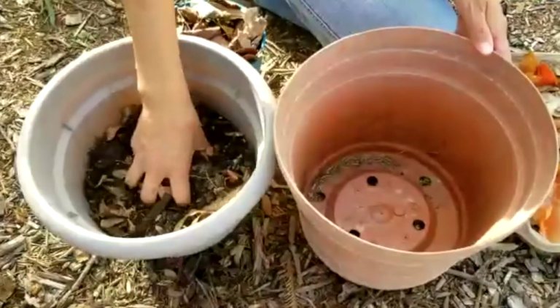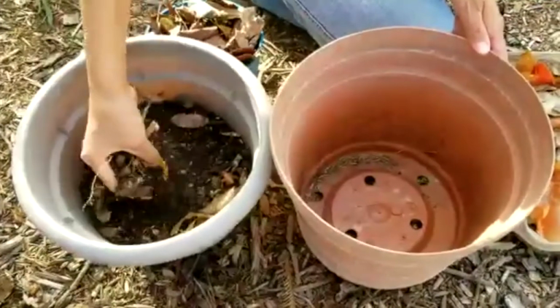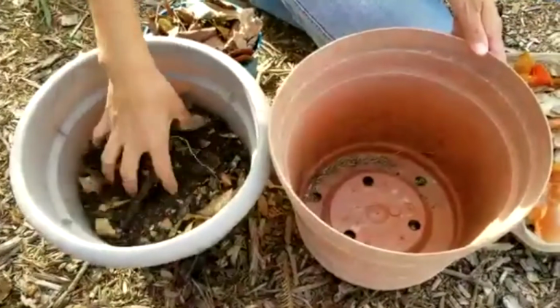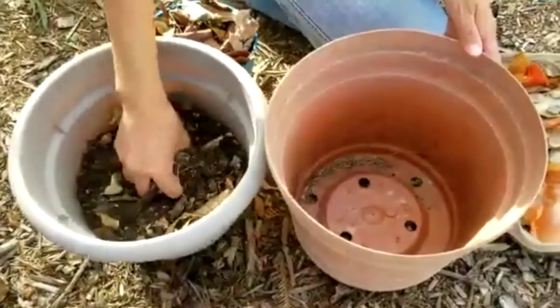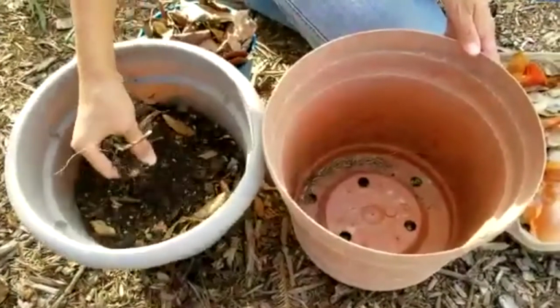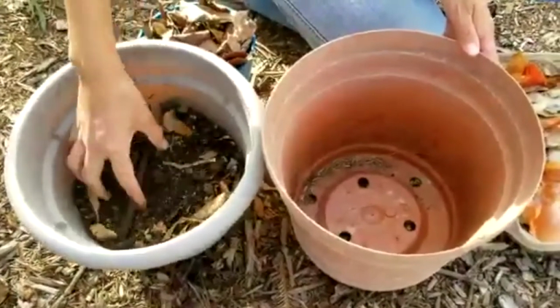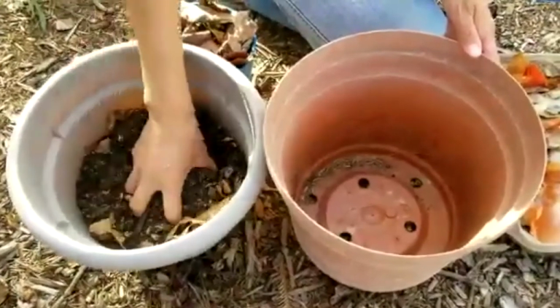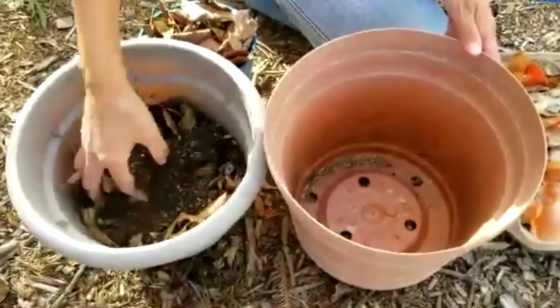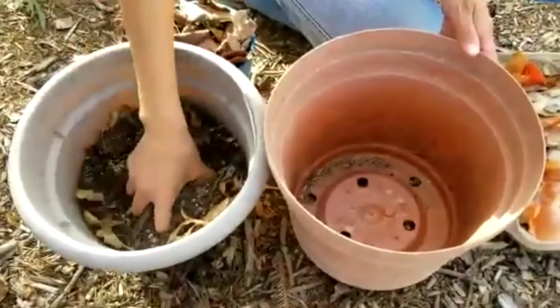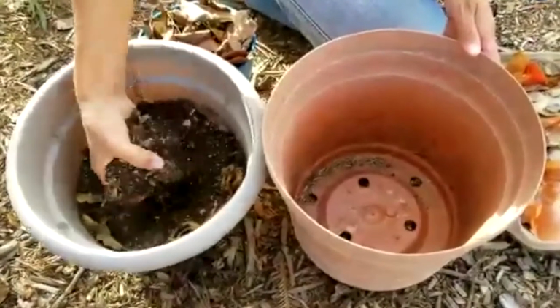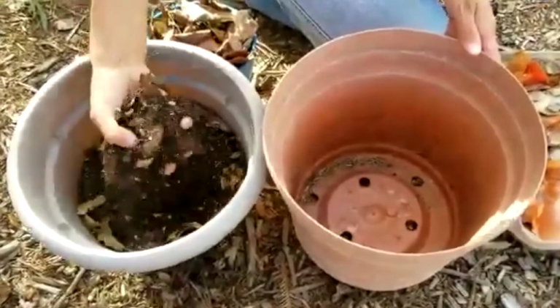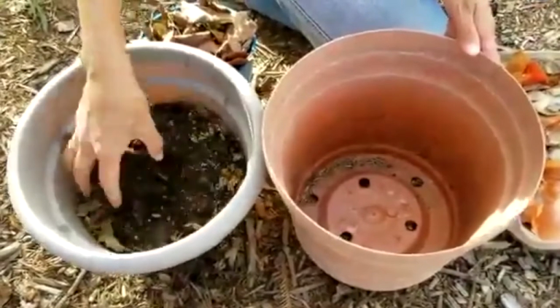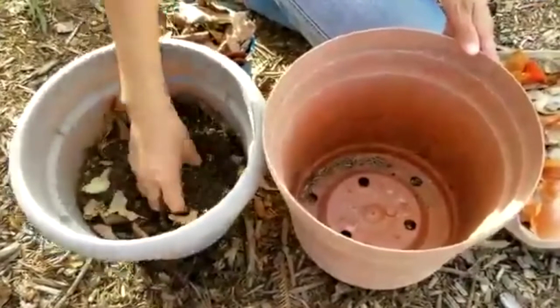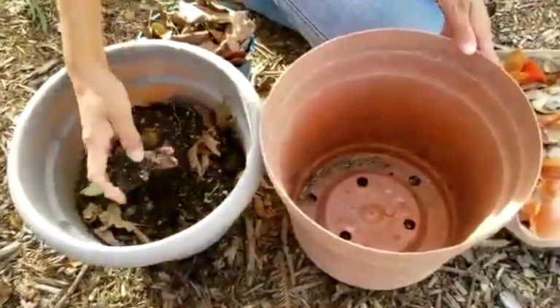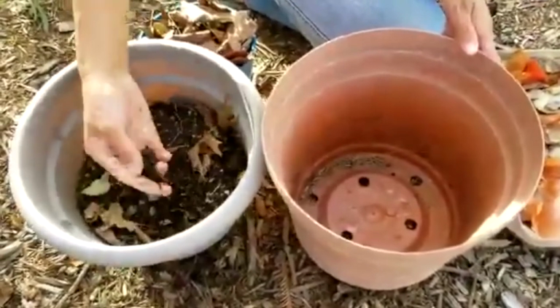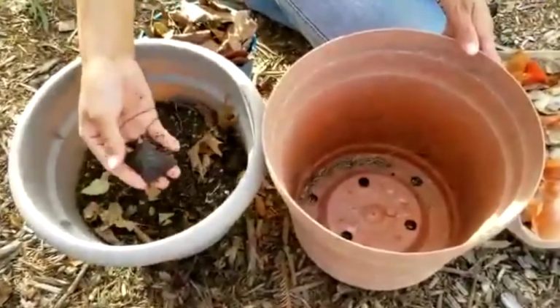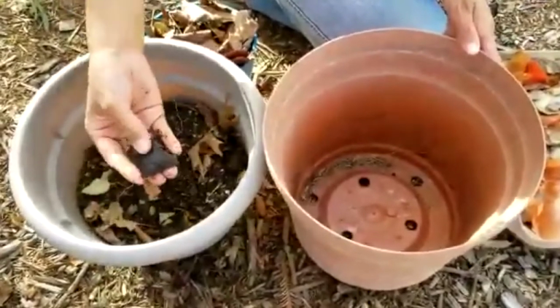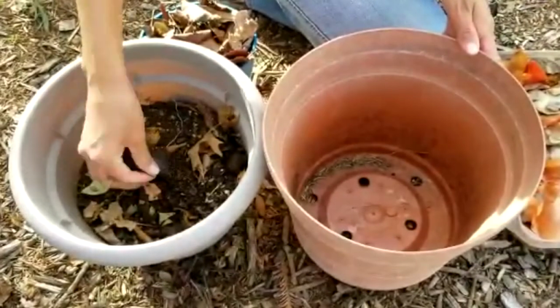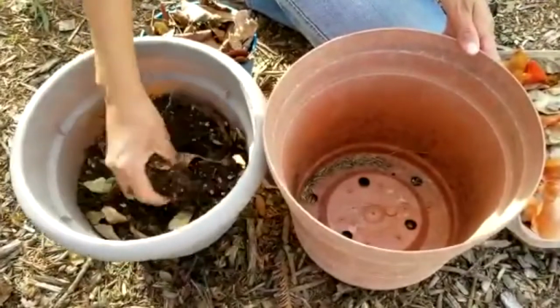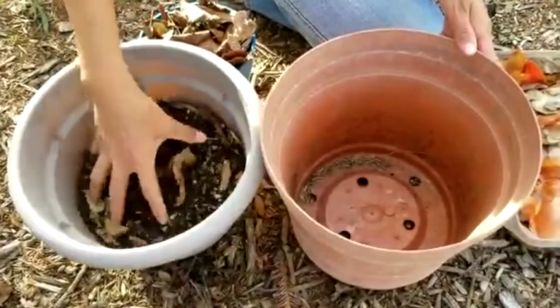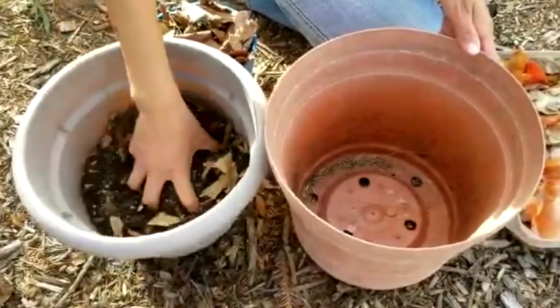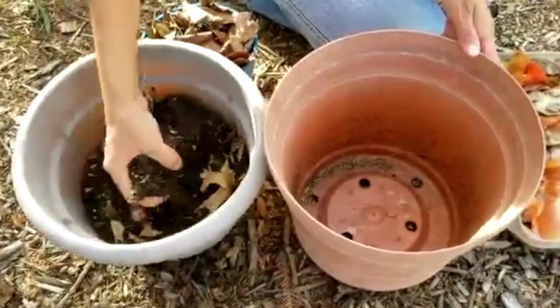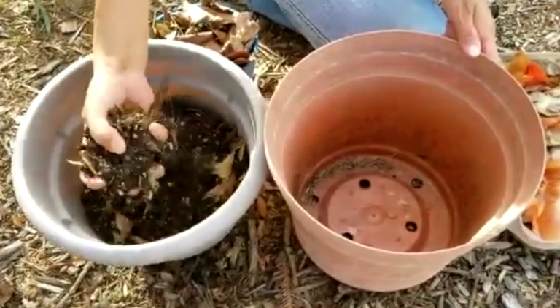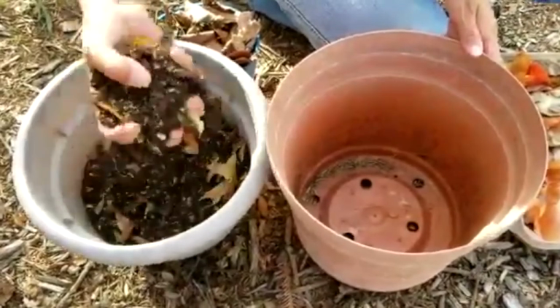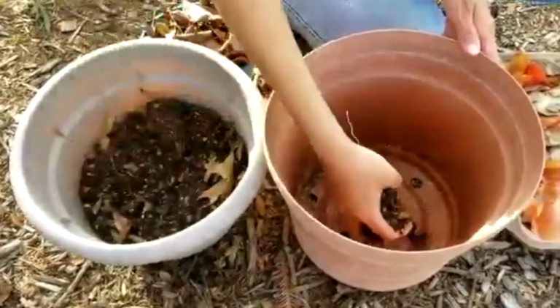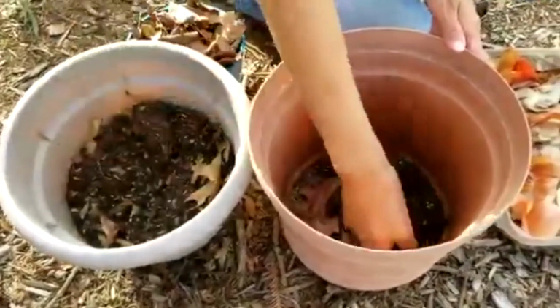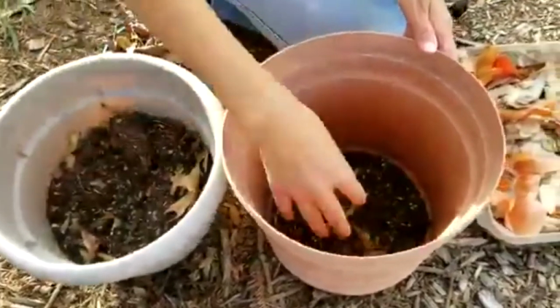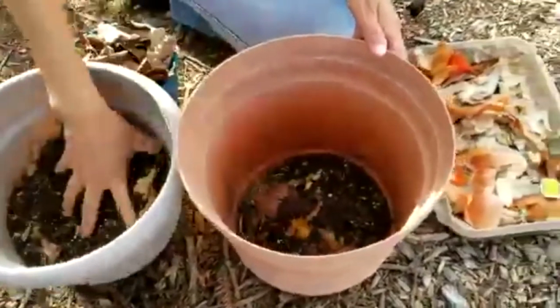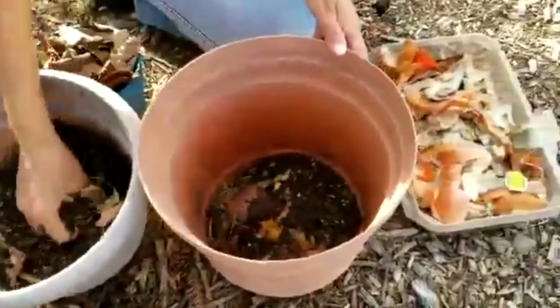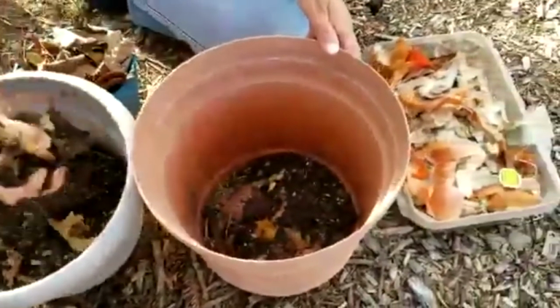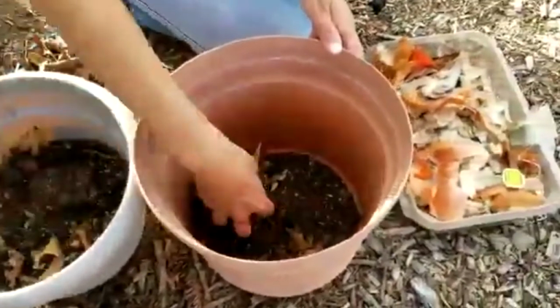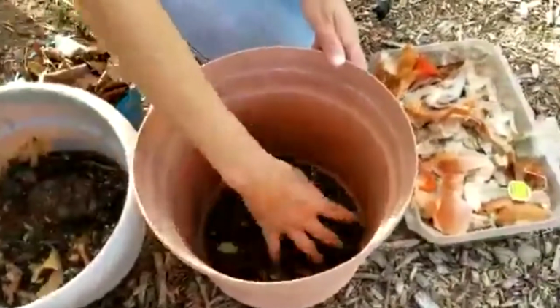I'm going to start by putting in the old compost that I made over the winter. You can see it's pretty much ready — everything broke down. I can see some avocado peel, but I'm going to put some old compost on the bottom of this flower pot.